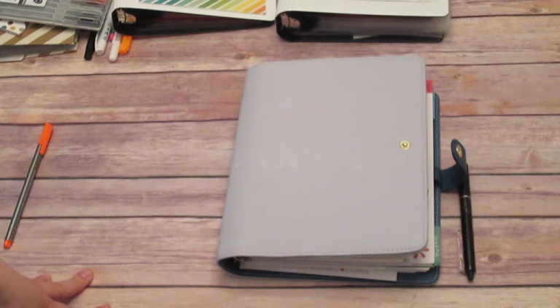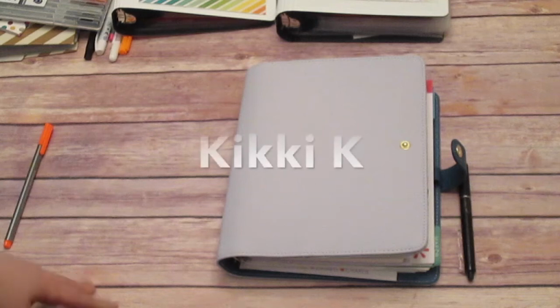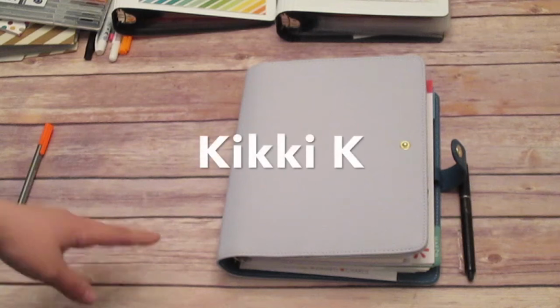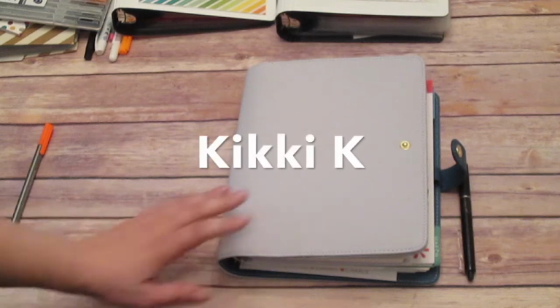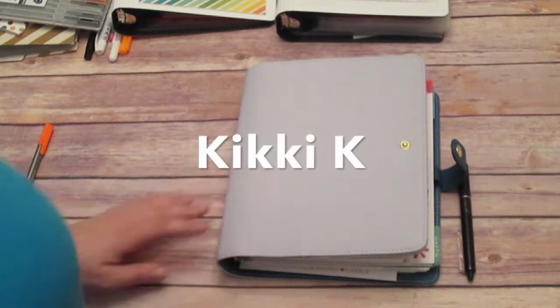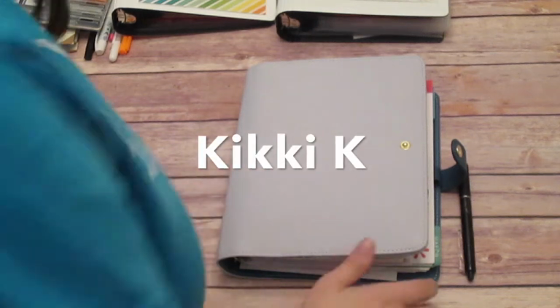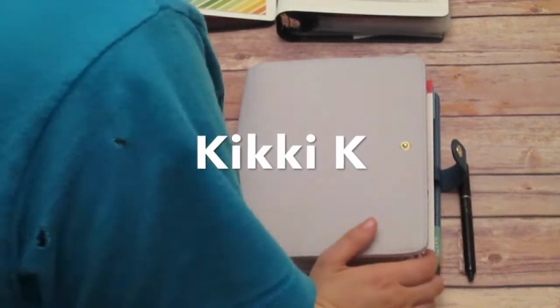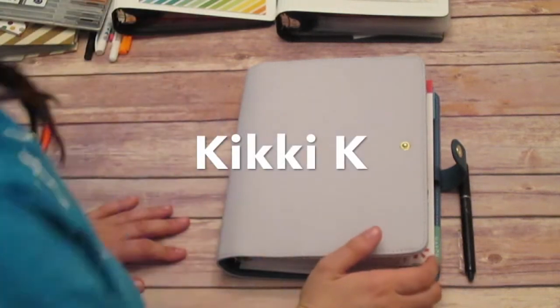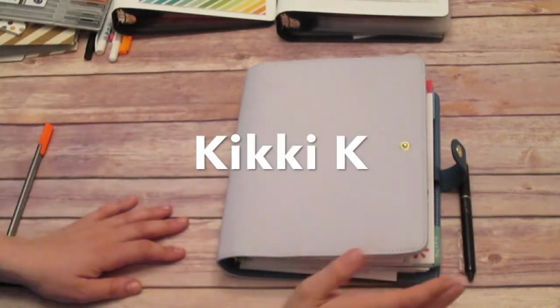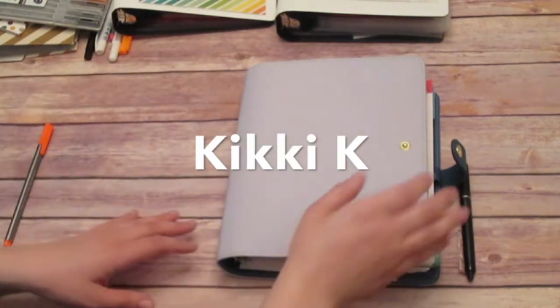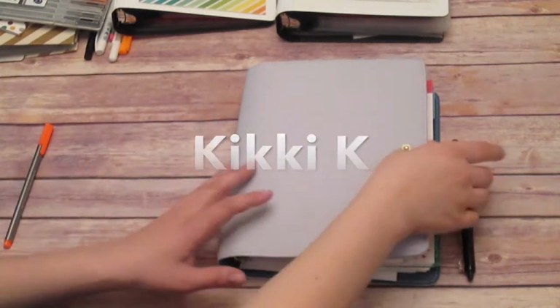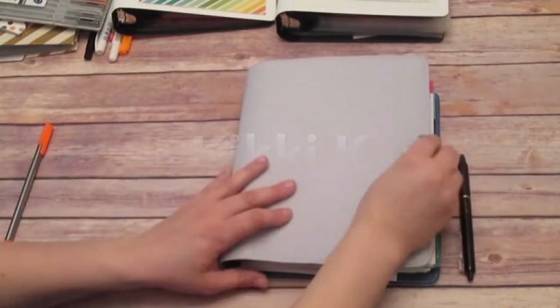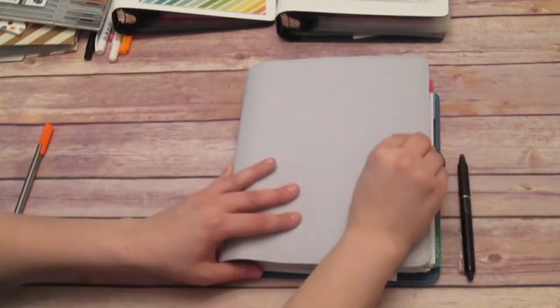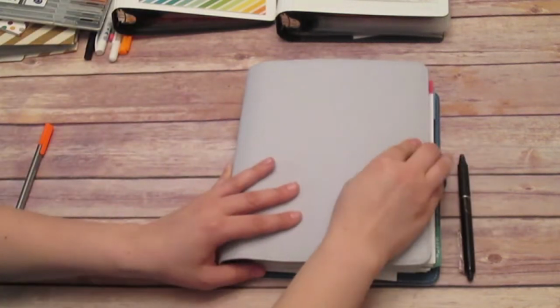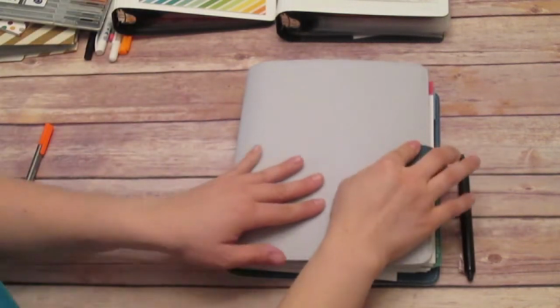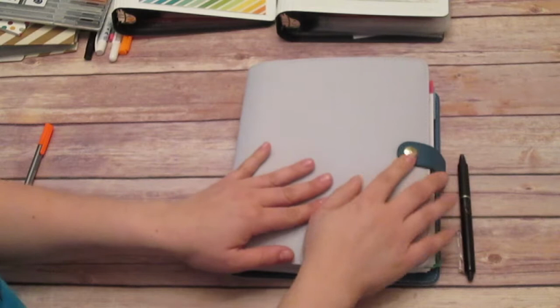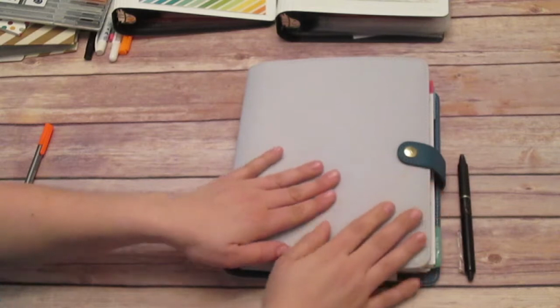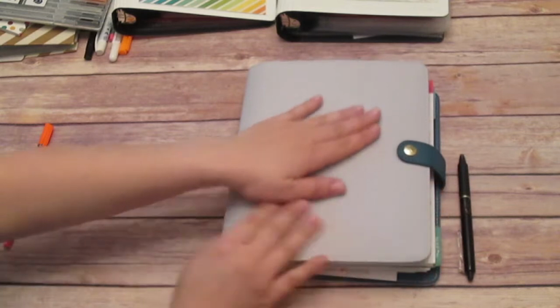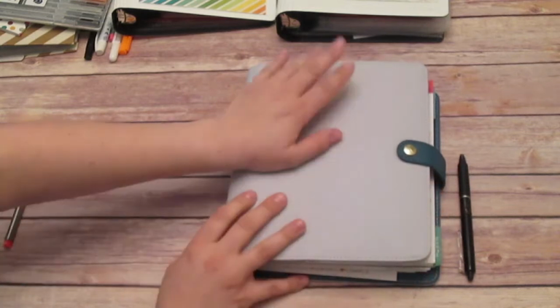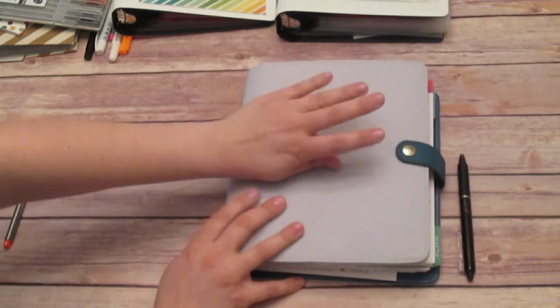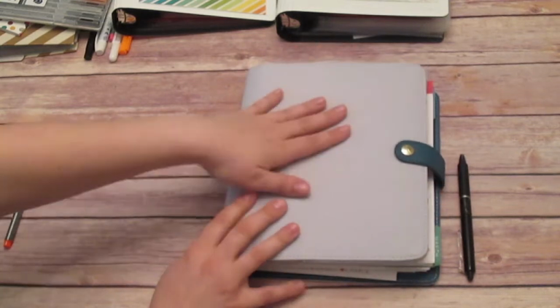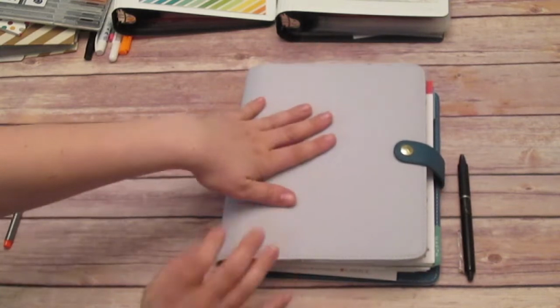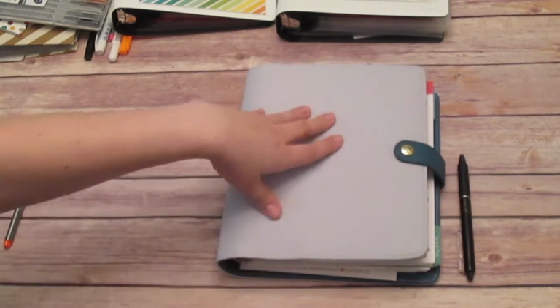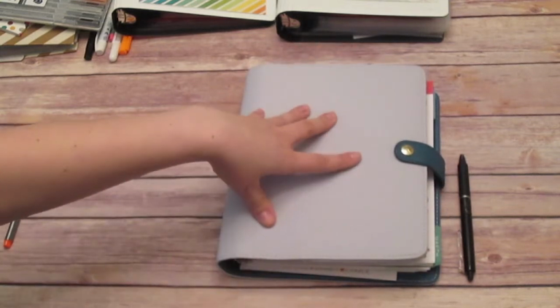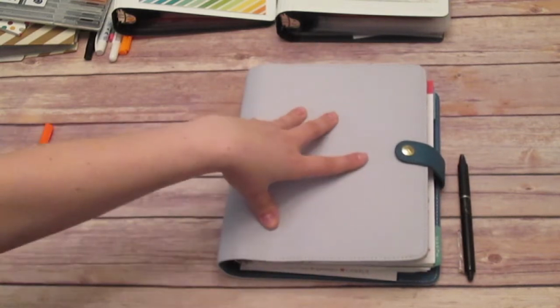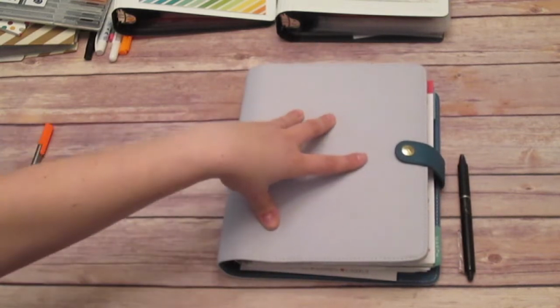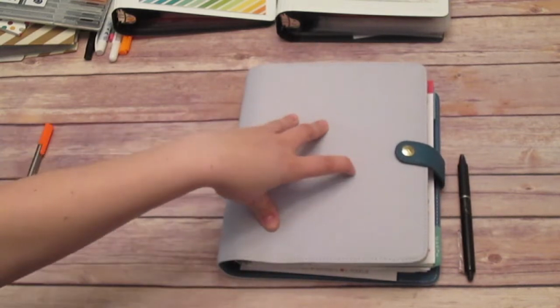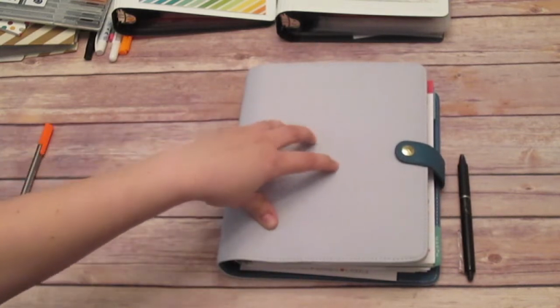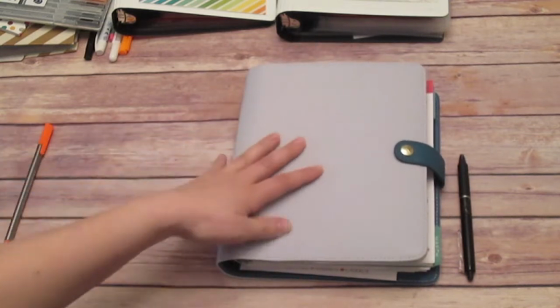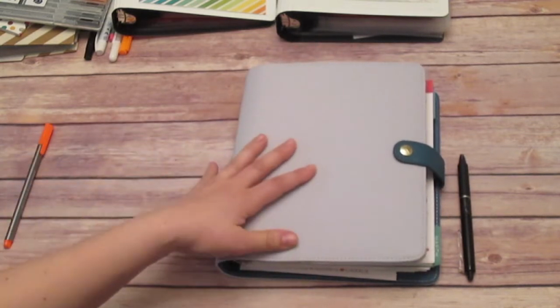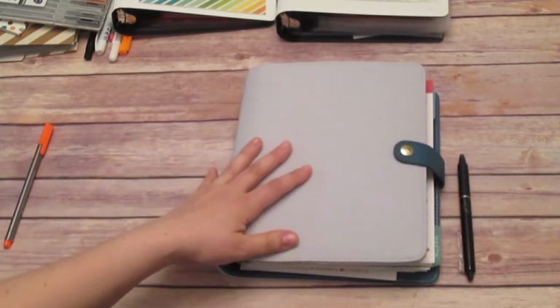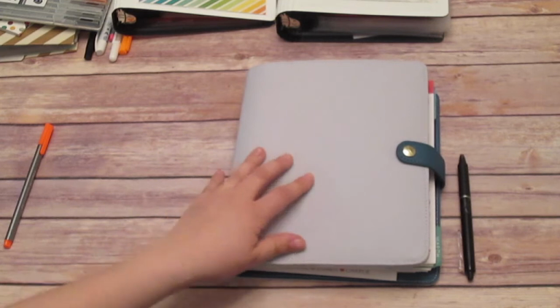Hey everyone! So I wanted to do a quick cleaner walkthrough. This is my new Kiki K. It's gorgeous — it's an A5, or I think for them it's the large size.